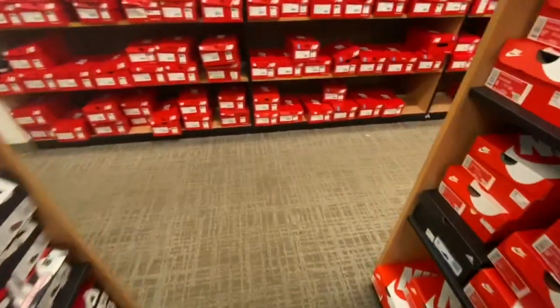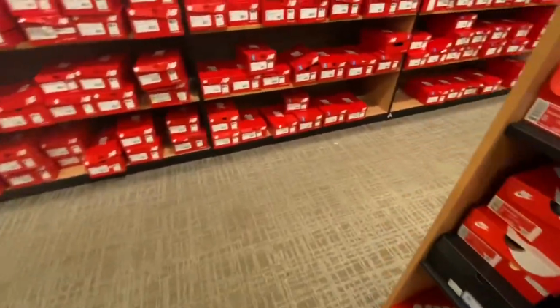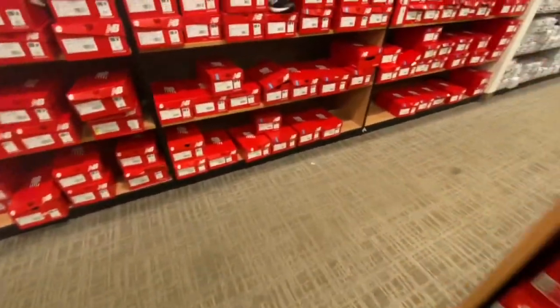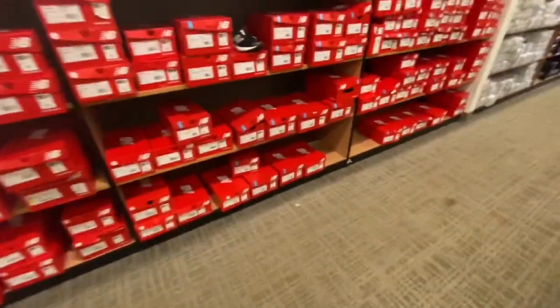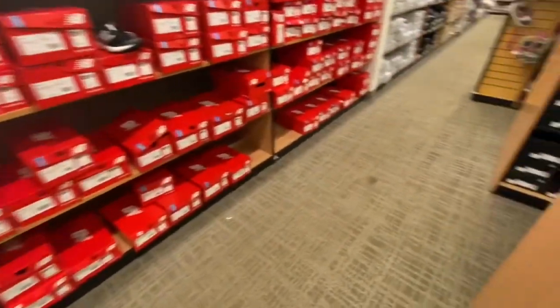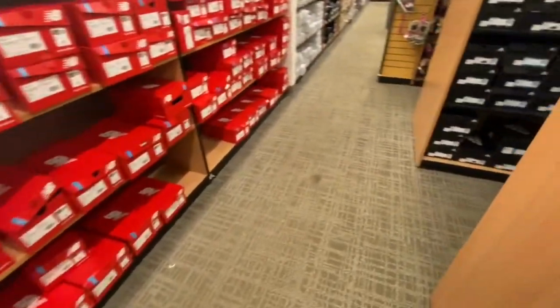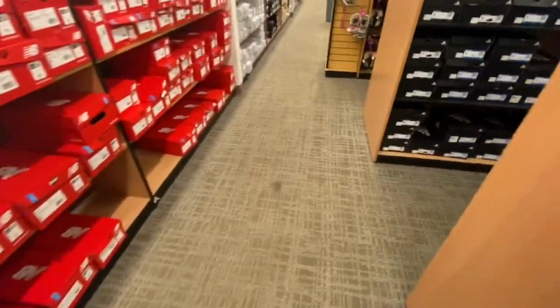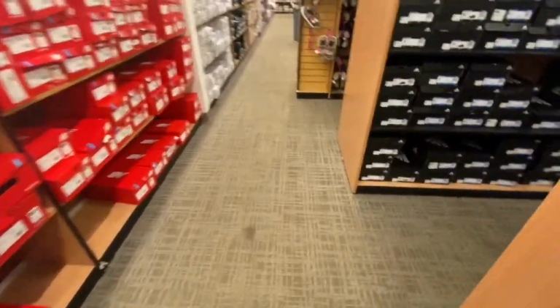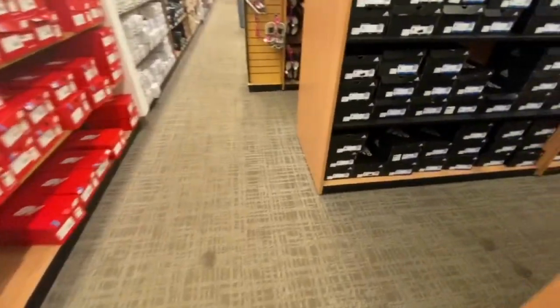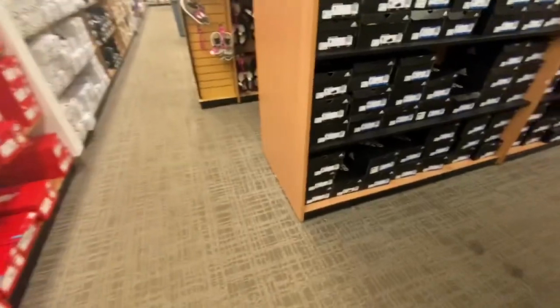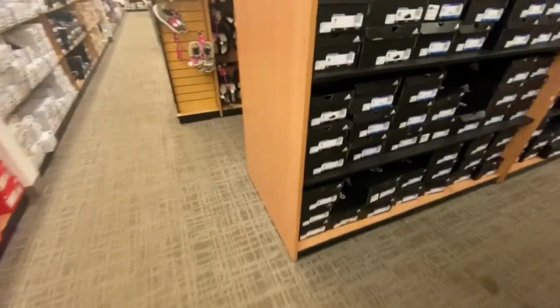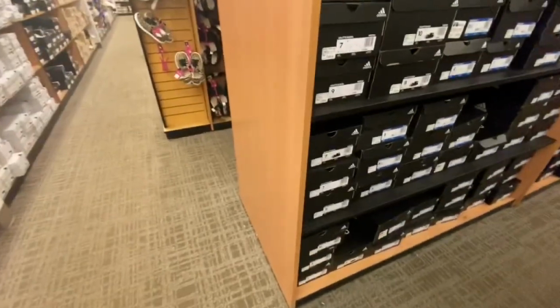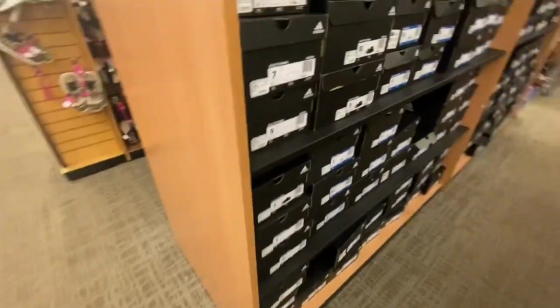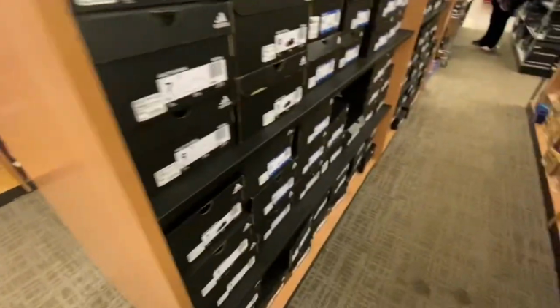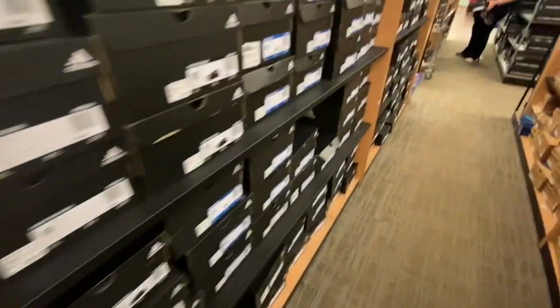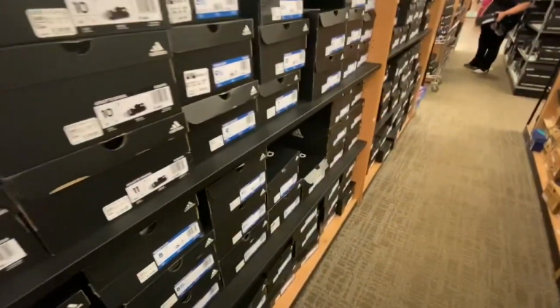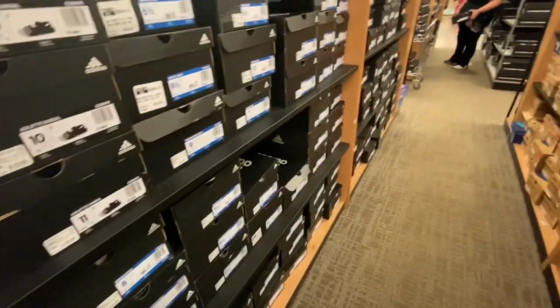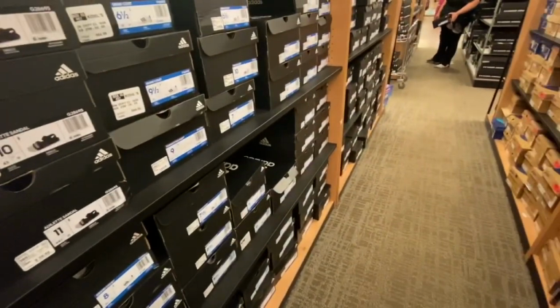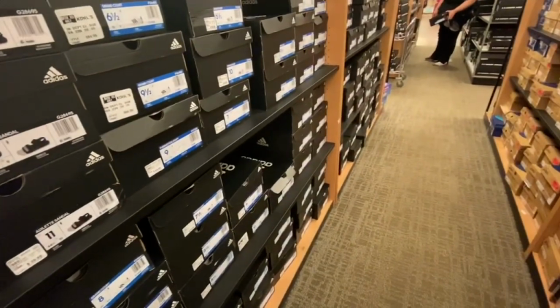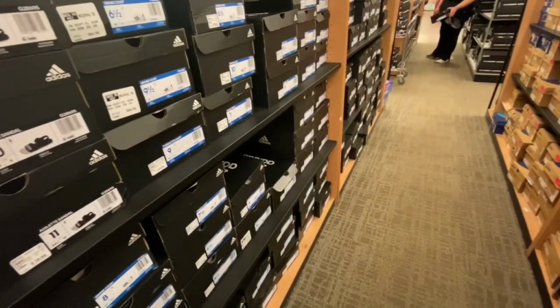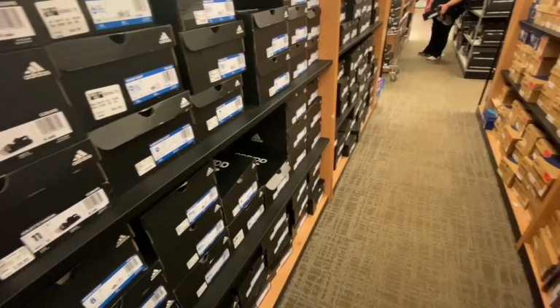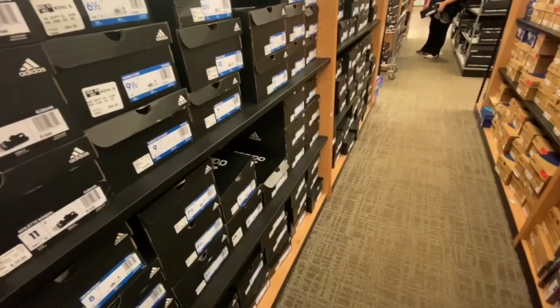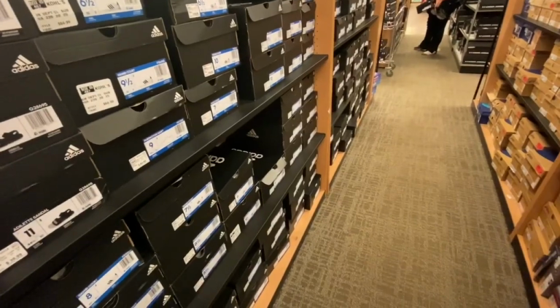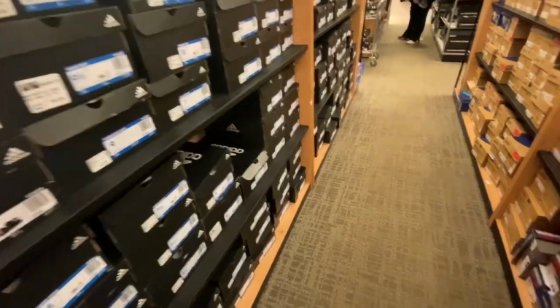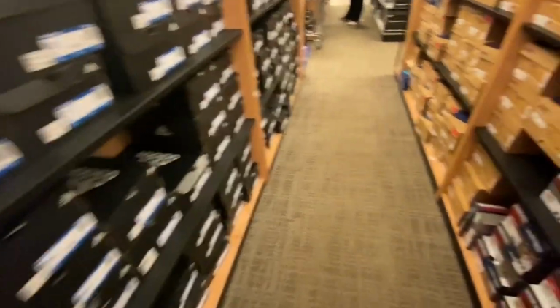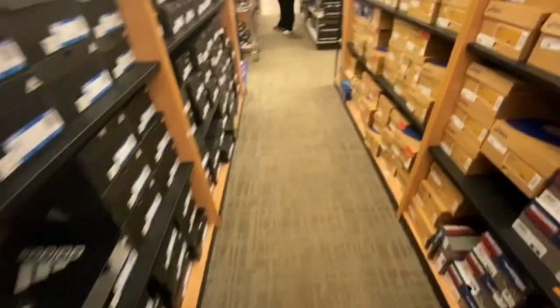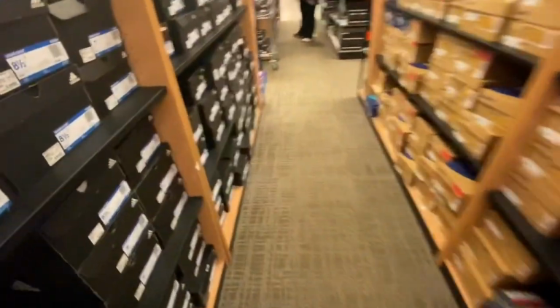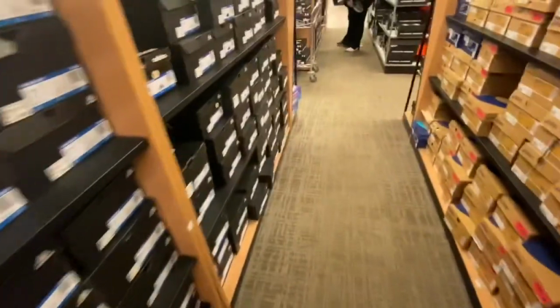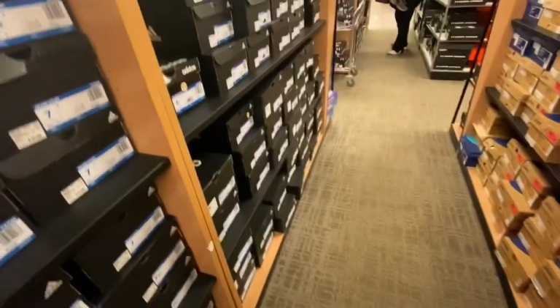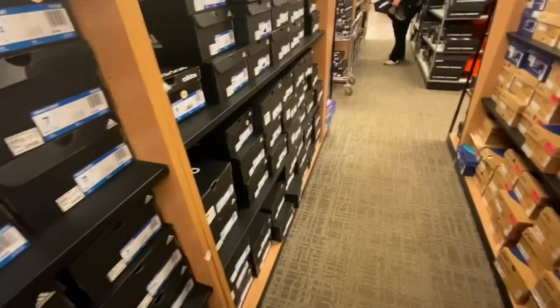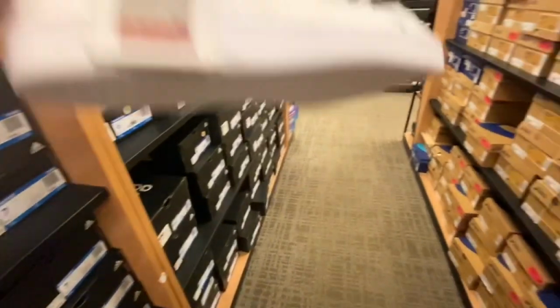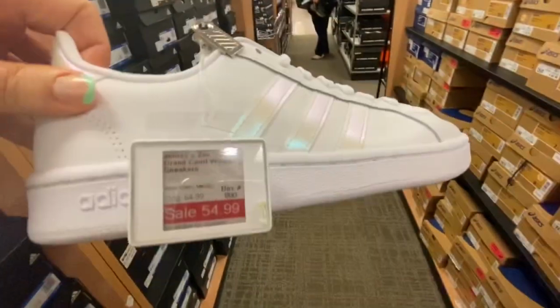My Kohl's is starting to get like Target, where there's a lot of workers running around. I guess they're doing that thing where people order online and they just pick it up.